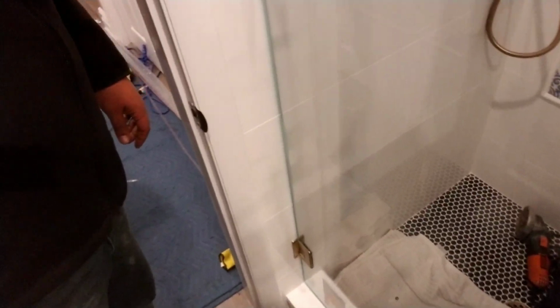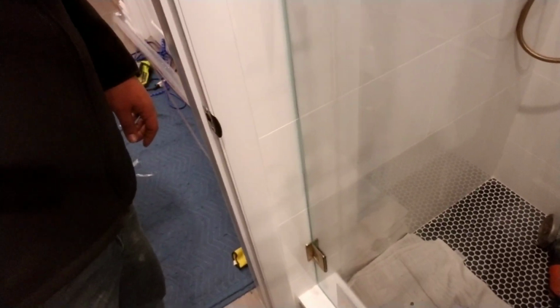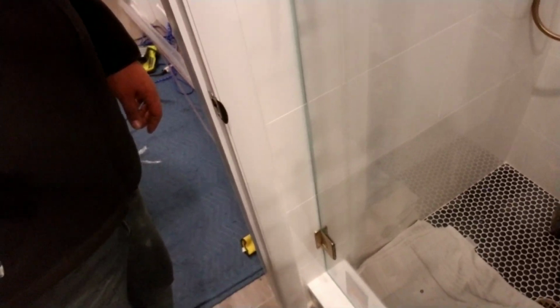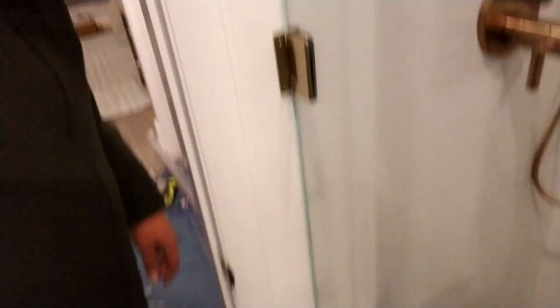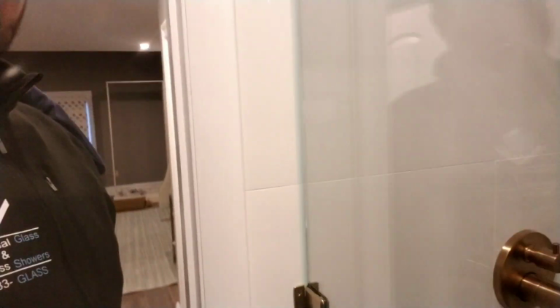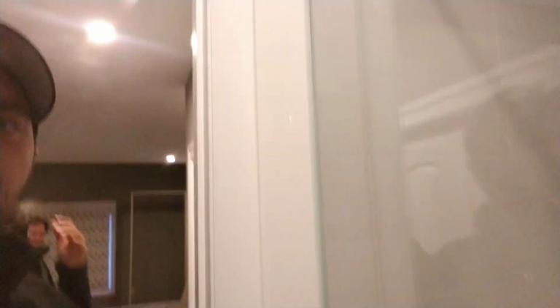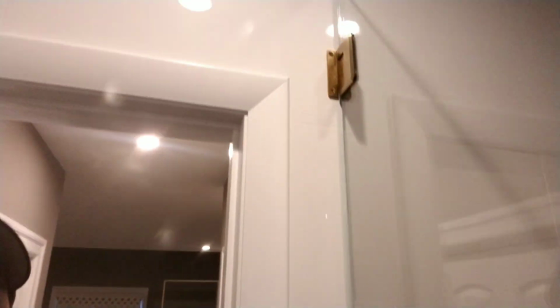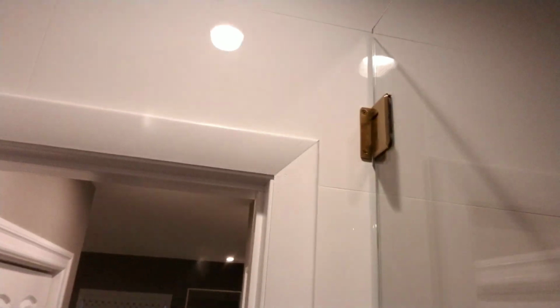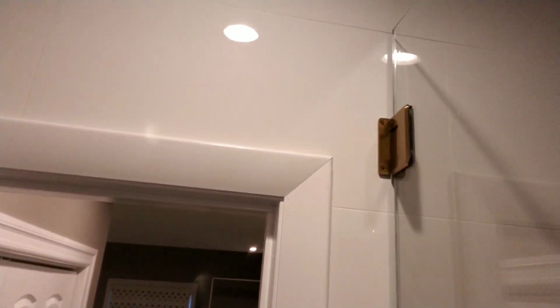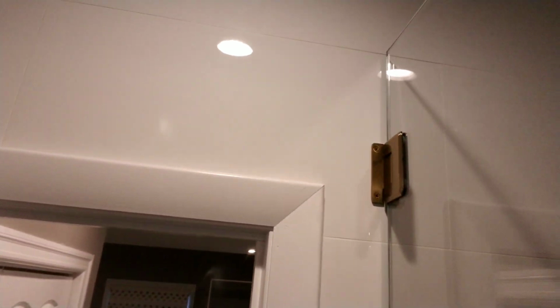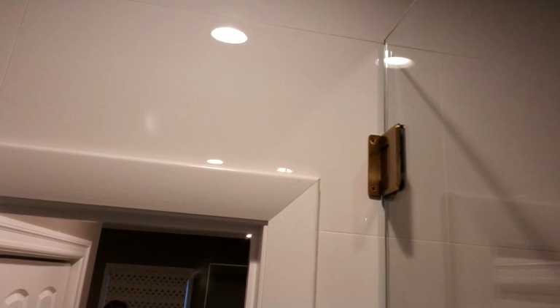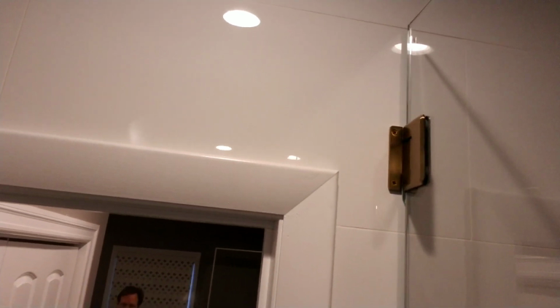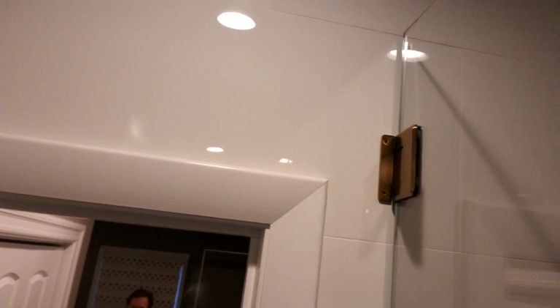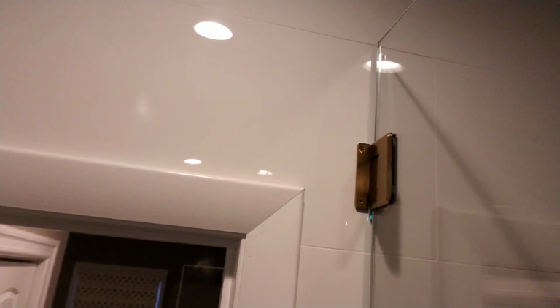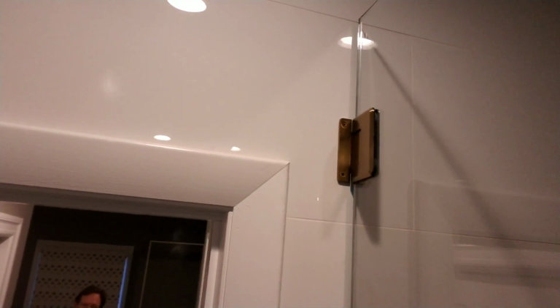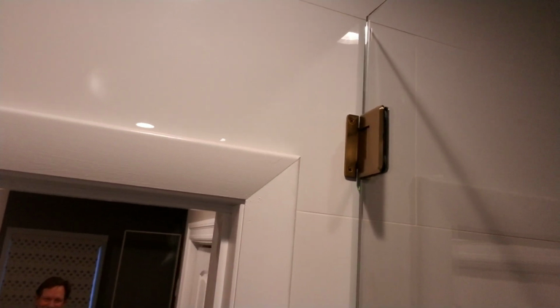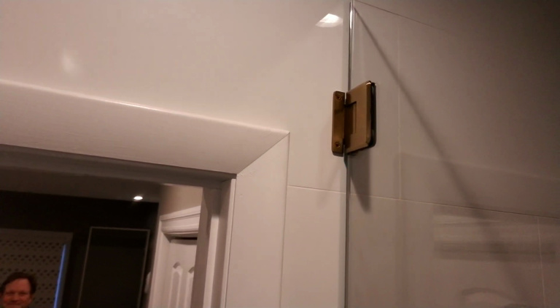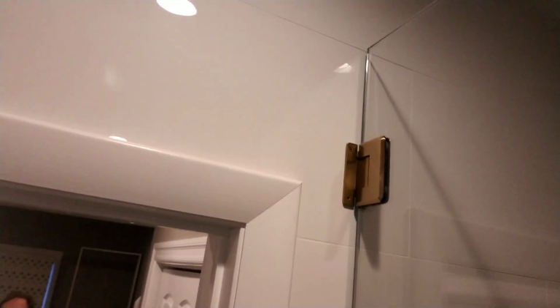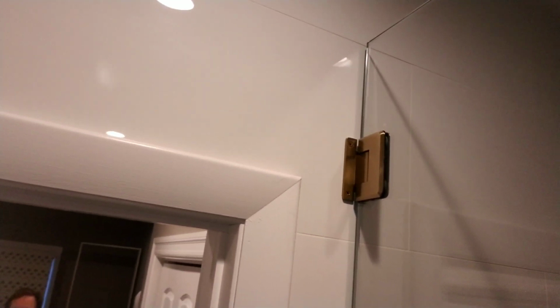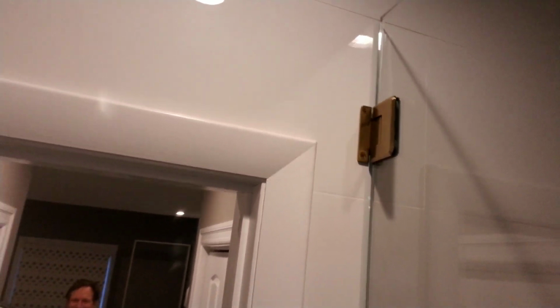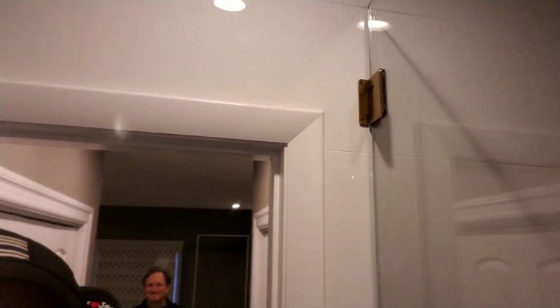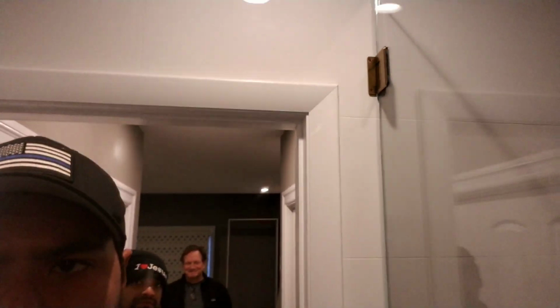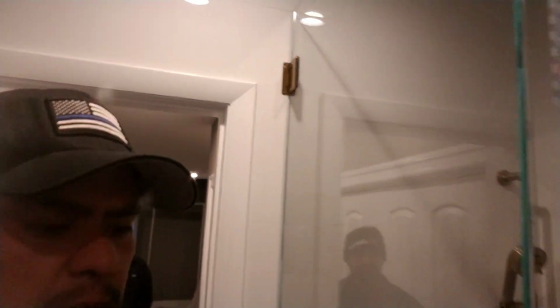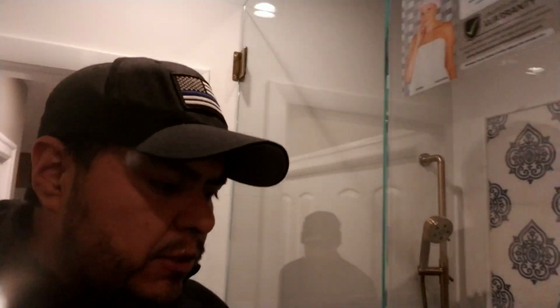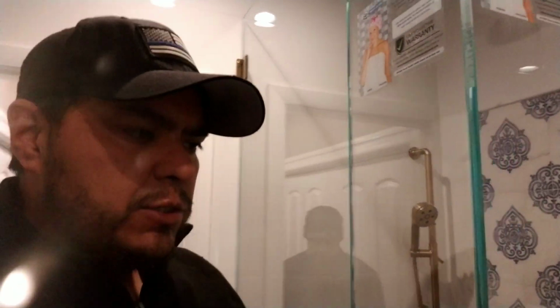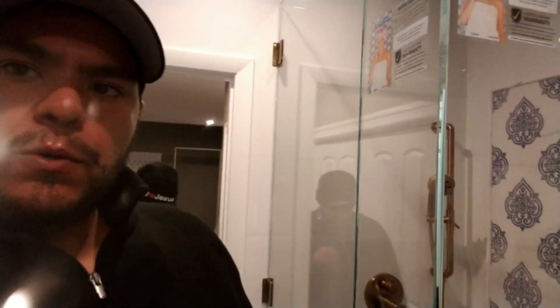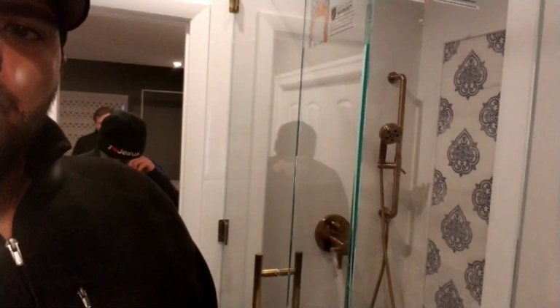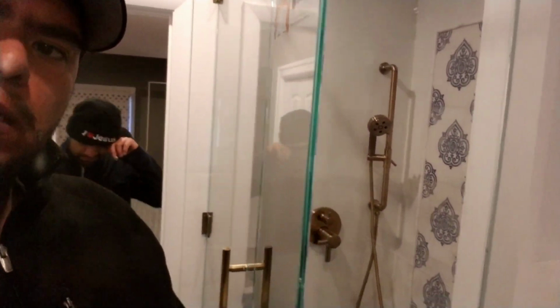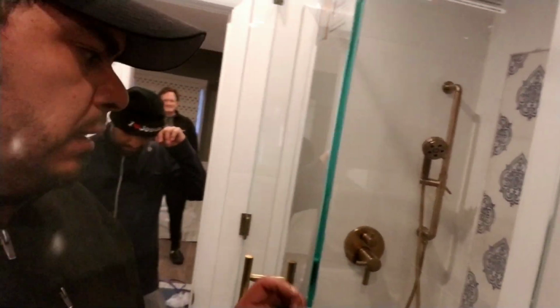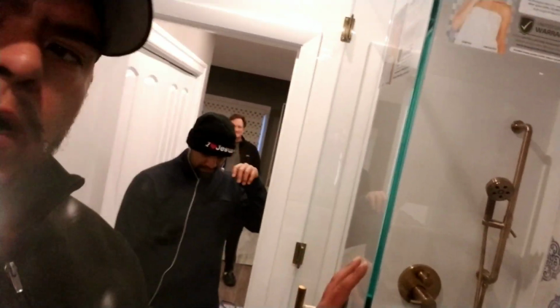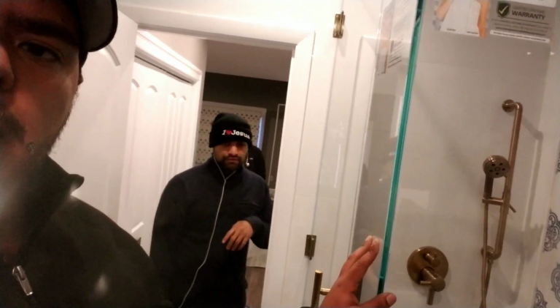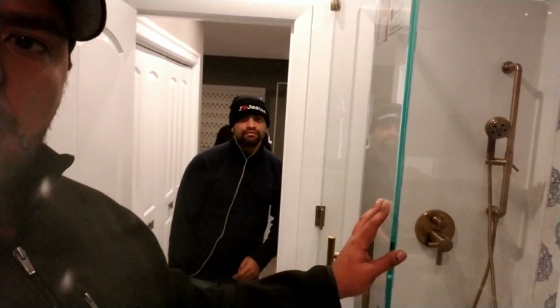This particular shower has three hinges. The reason is that the height is almost 90 inches tall, and we're using half-inch glass. This is also going to show you what low iron and half-inch glass looks like.